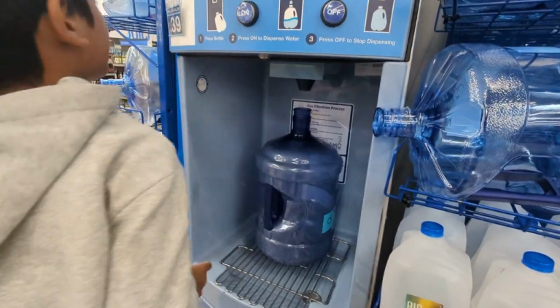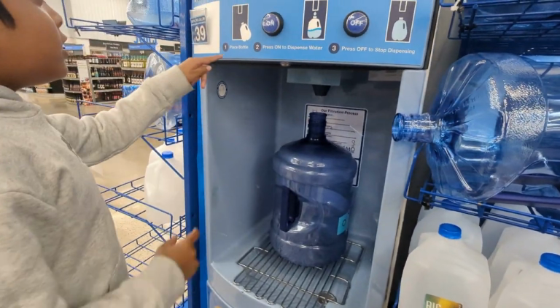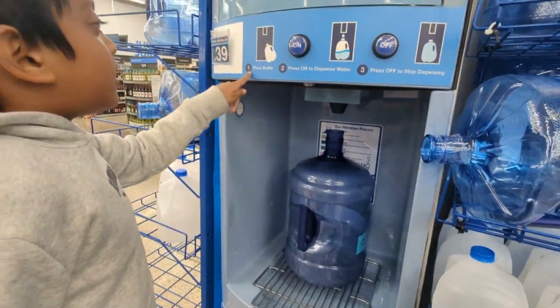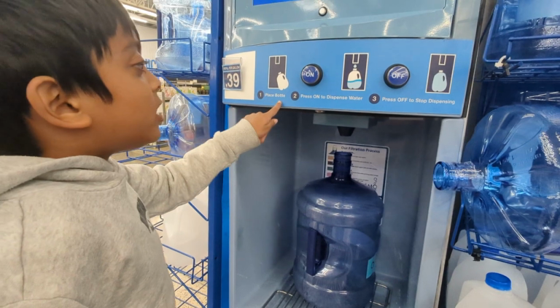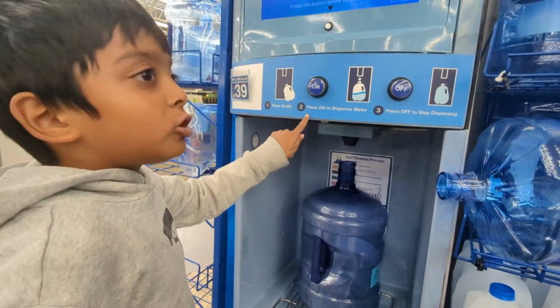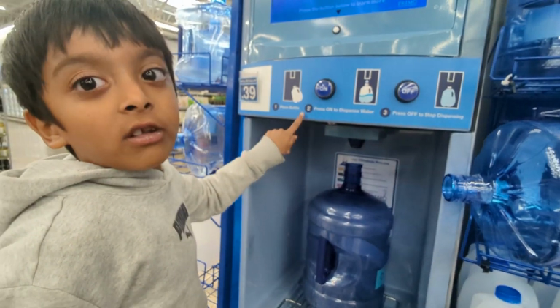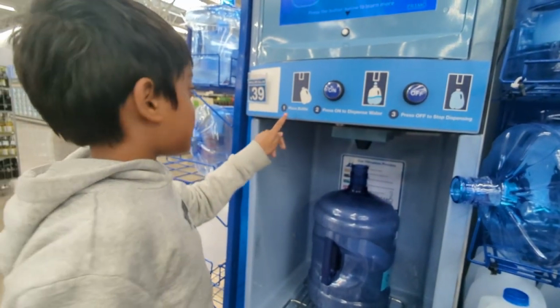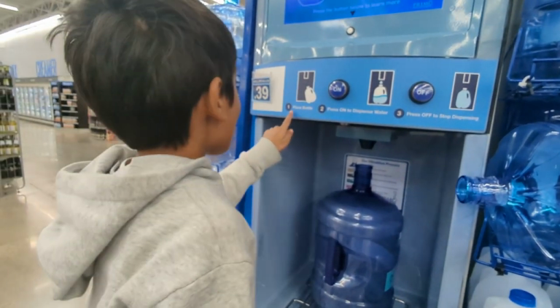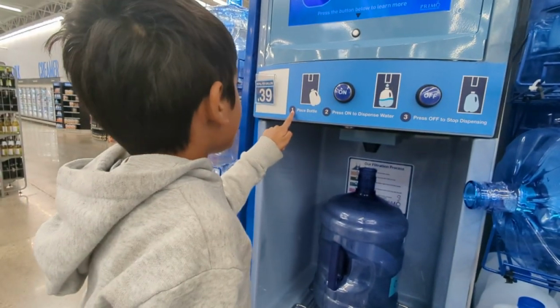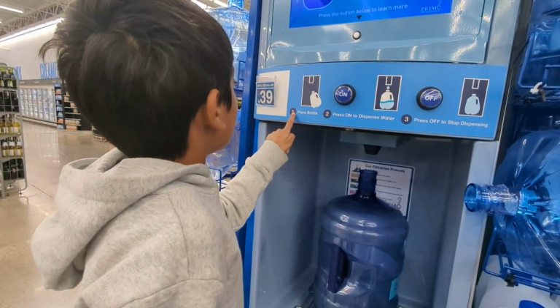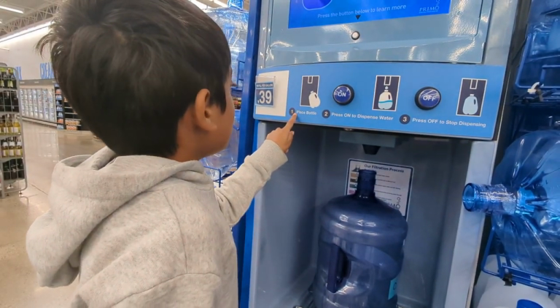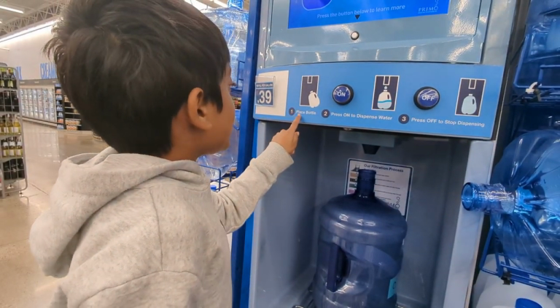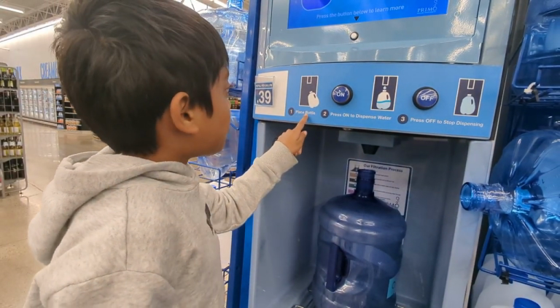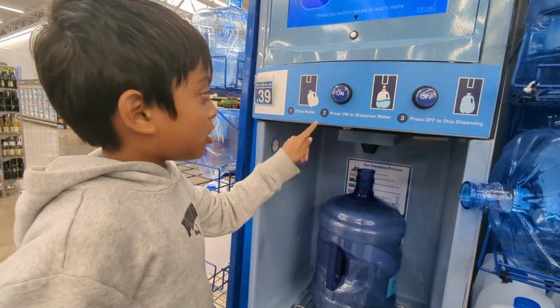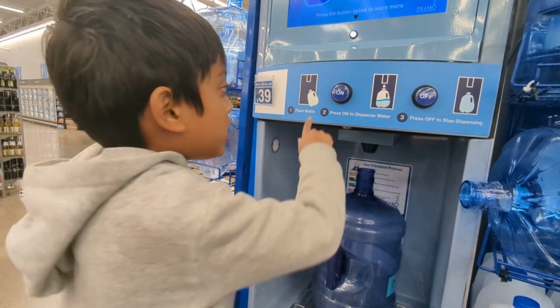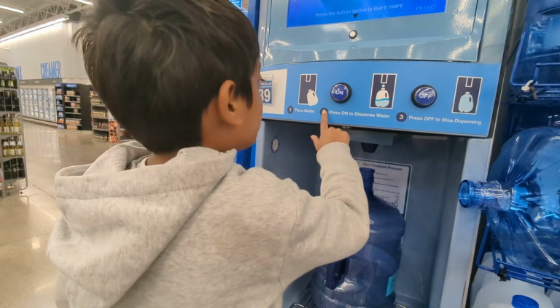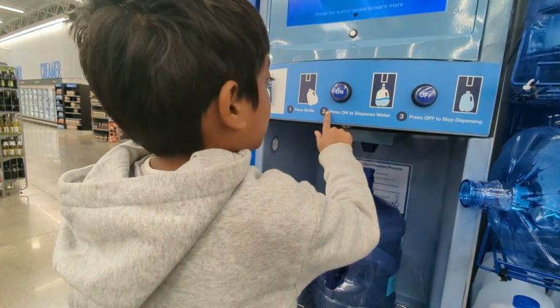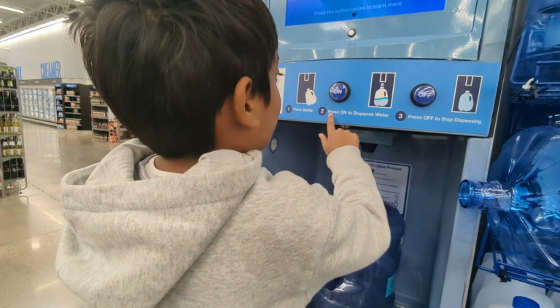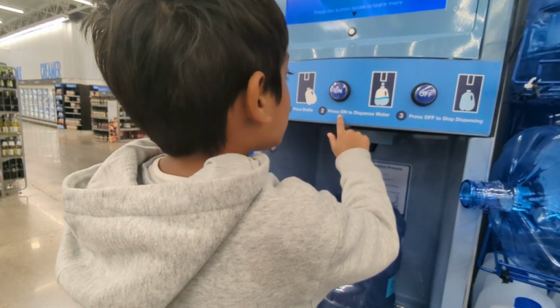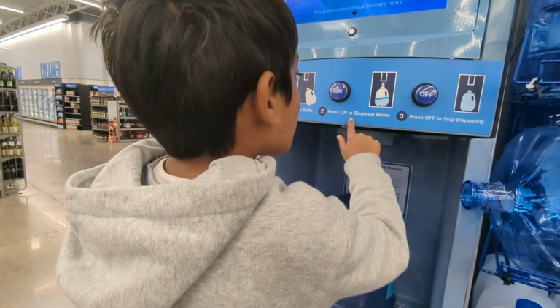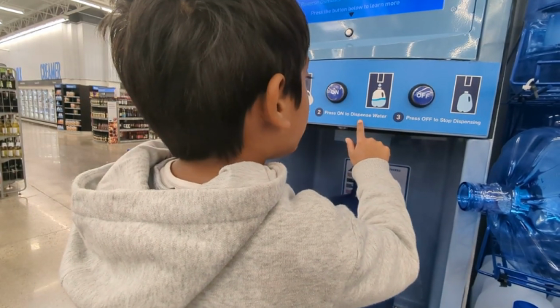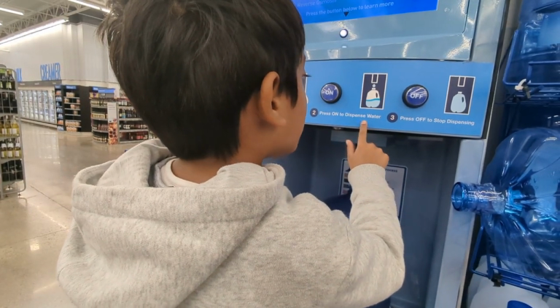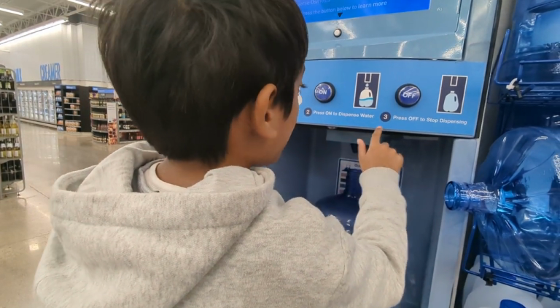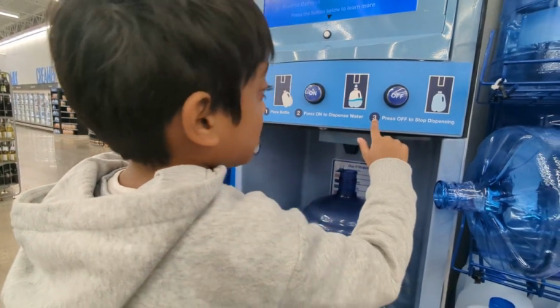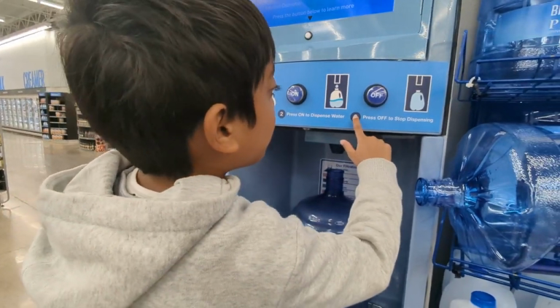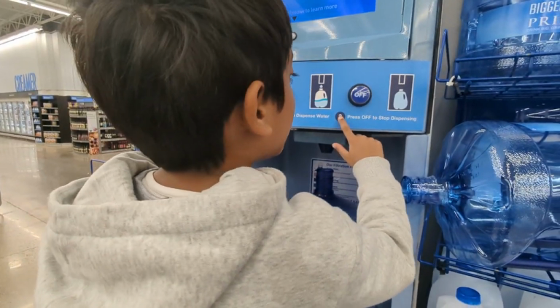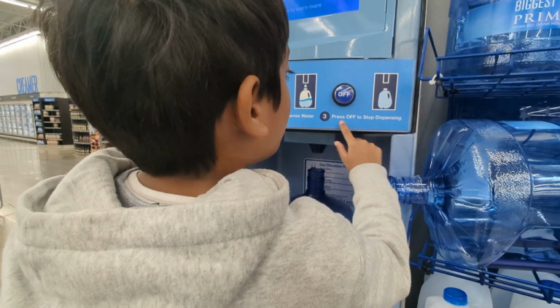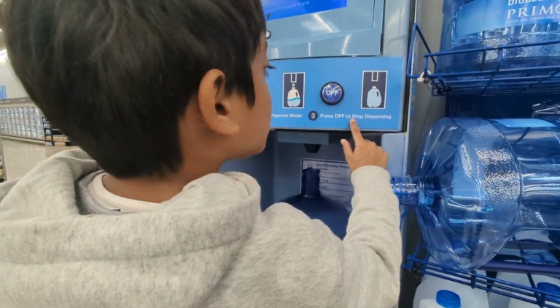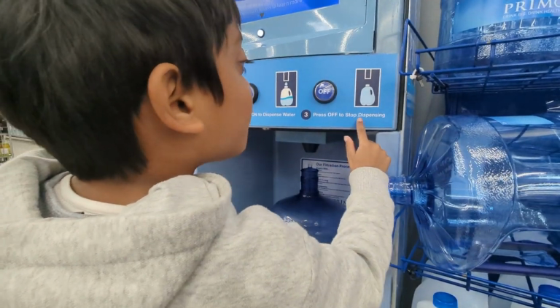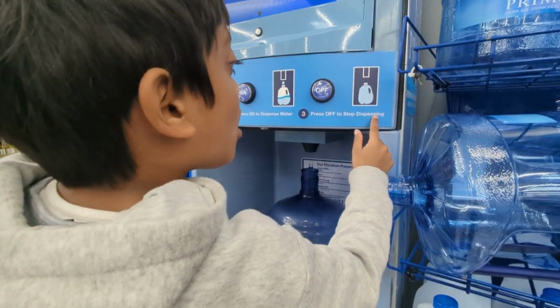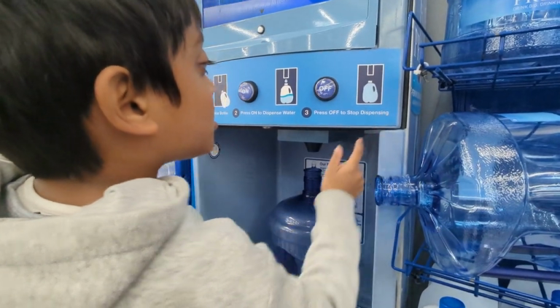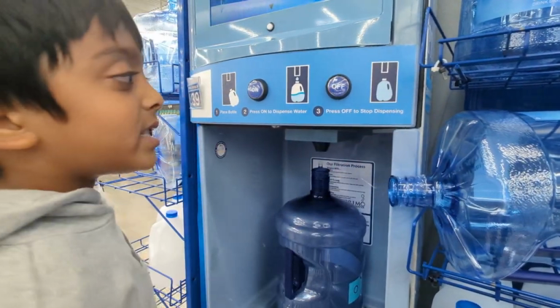So, read the instructions first. Number one, place the bottle. Number two, press on to dispense water. Number three, press off to stop dispensing.